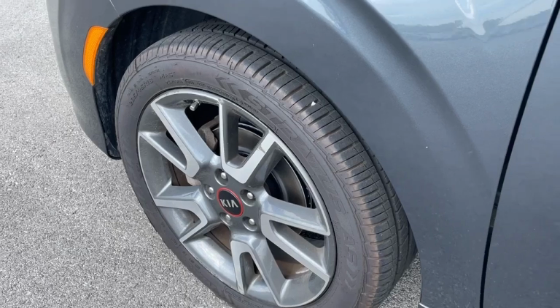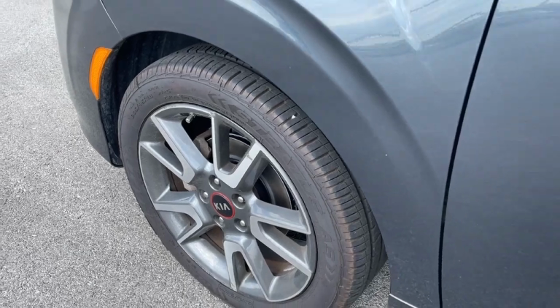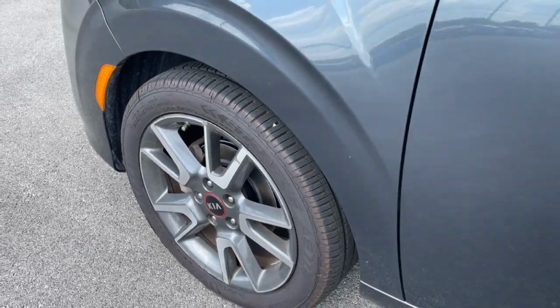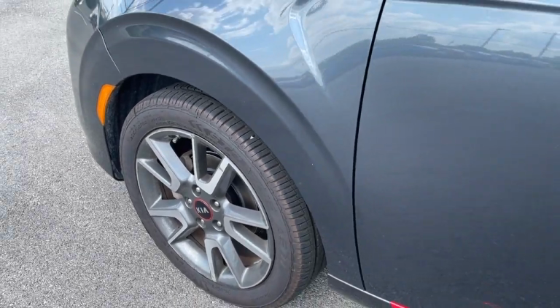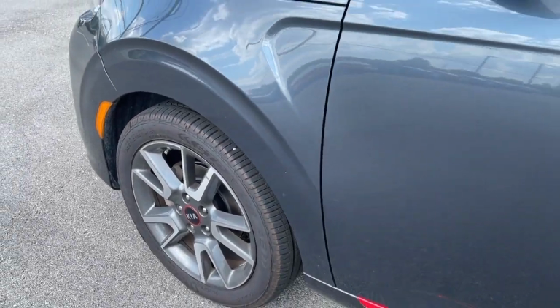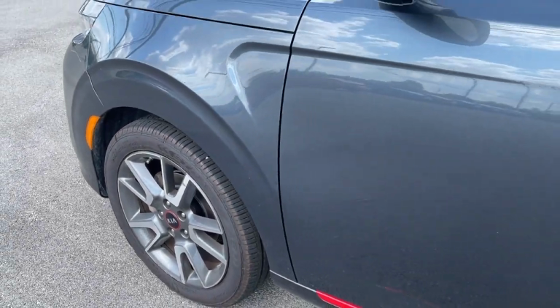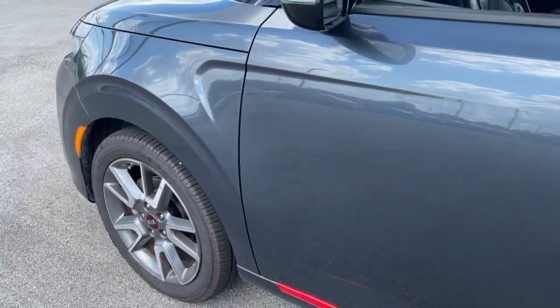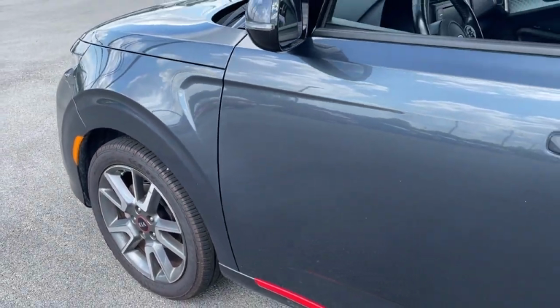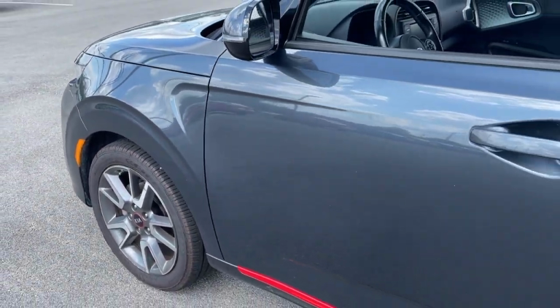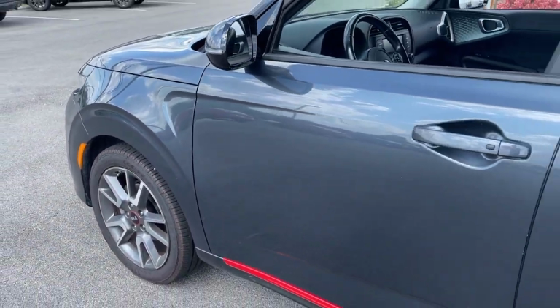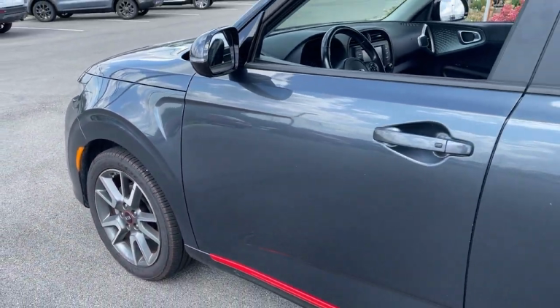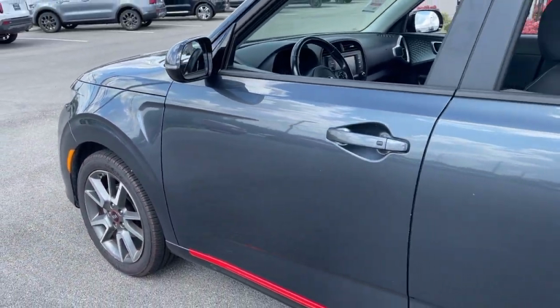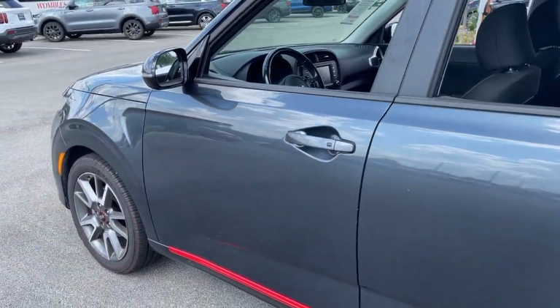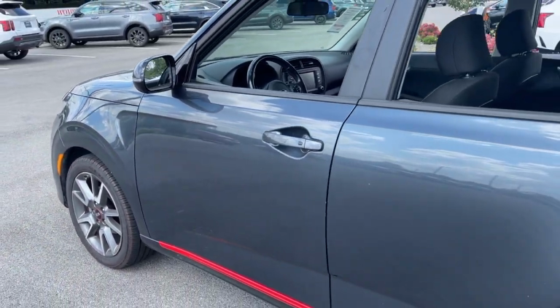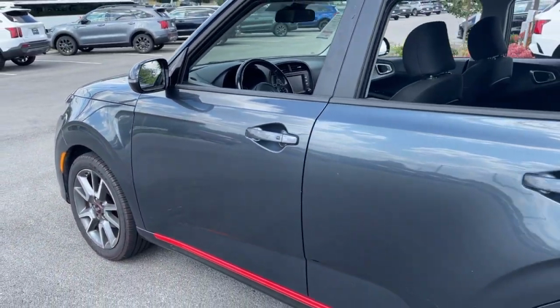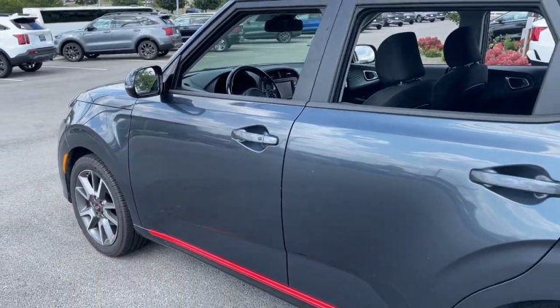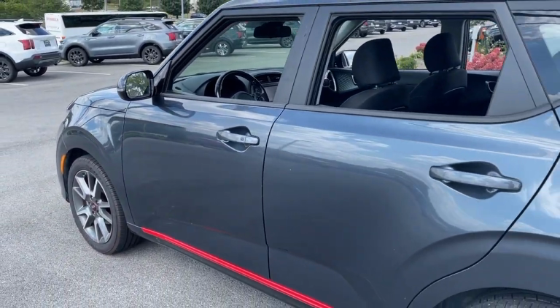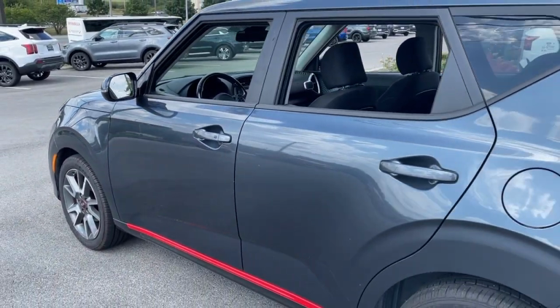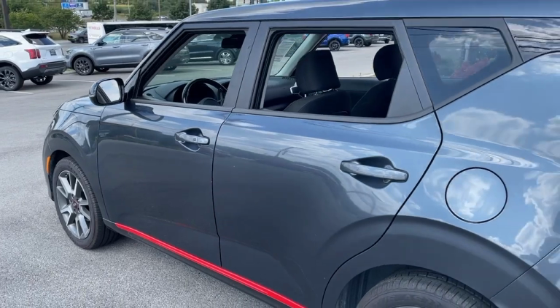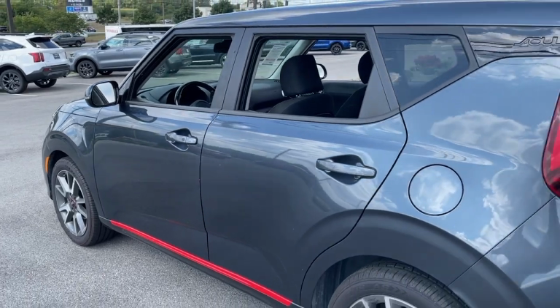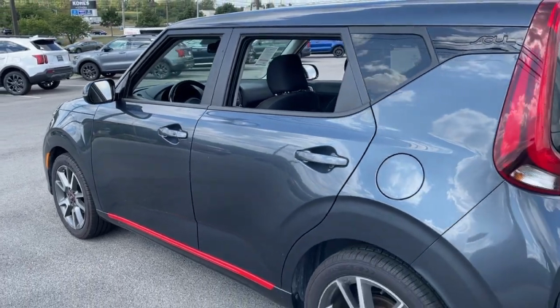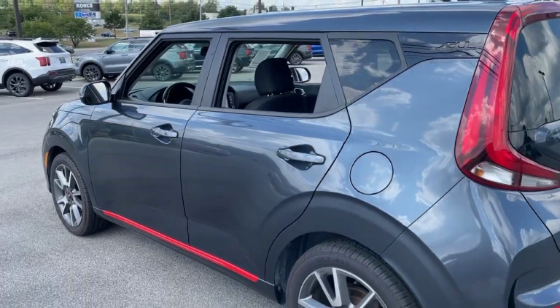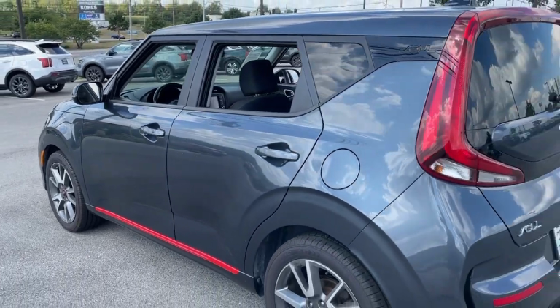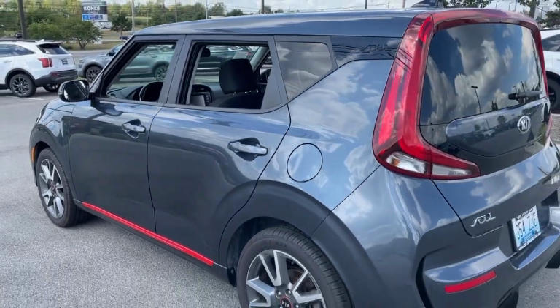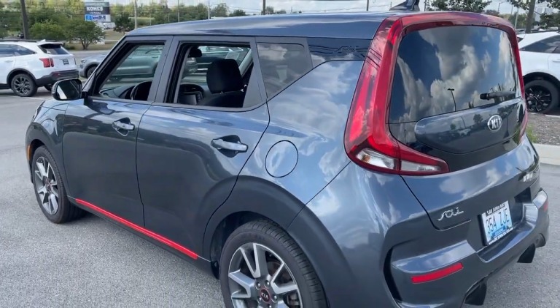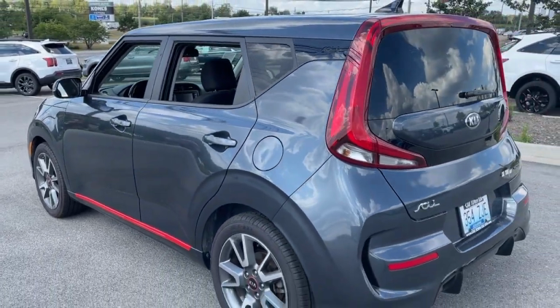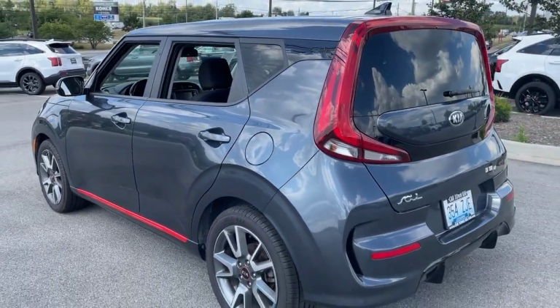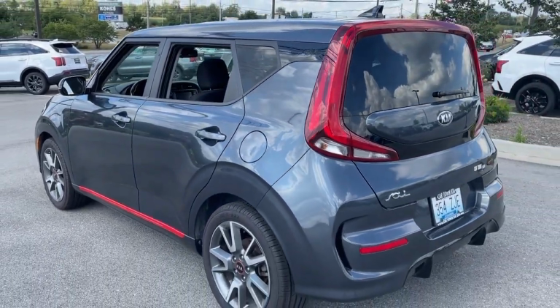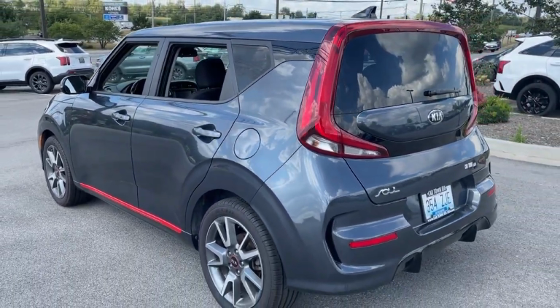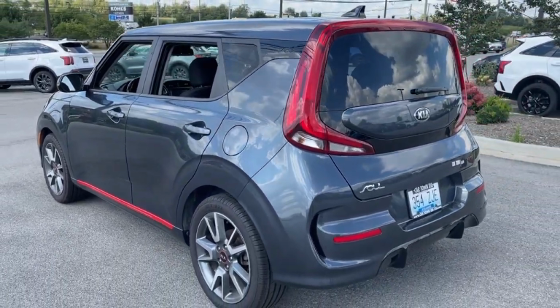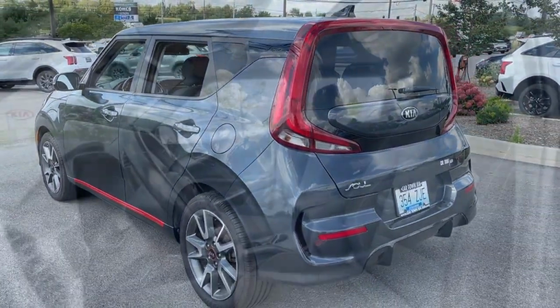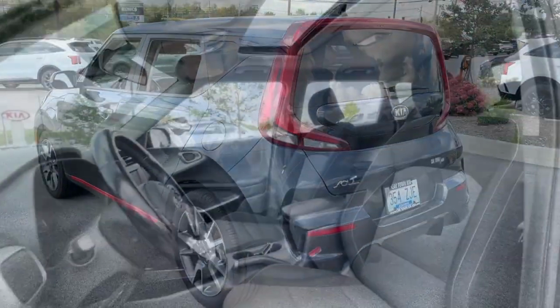Get a feel for the 2020 Kia Soul. With less than 45,000 miles on the odometer, this vehicle provides excellent value.